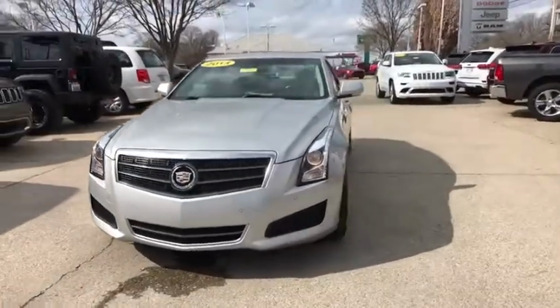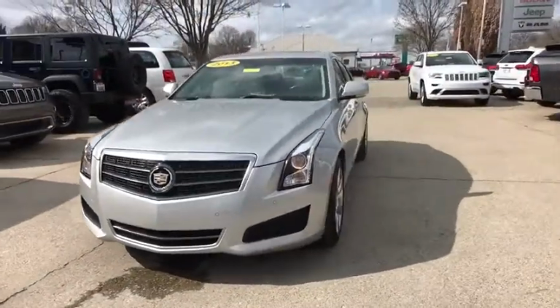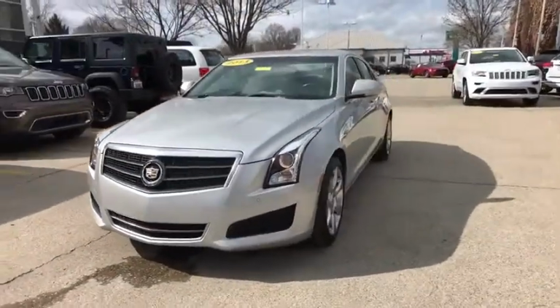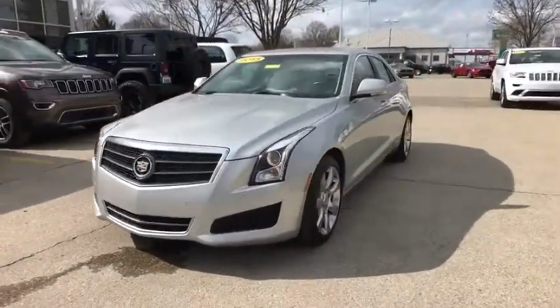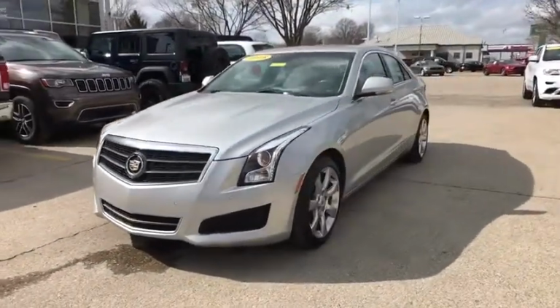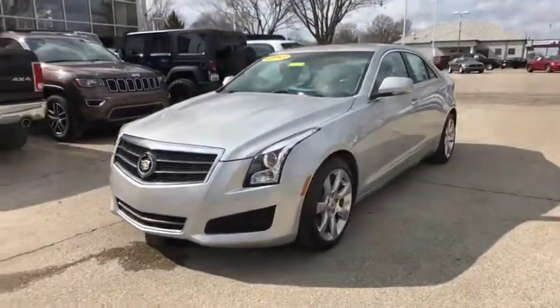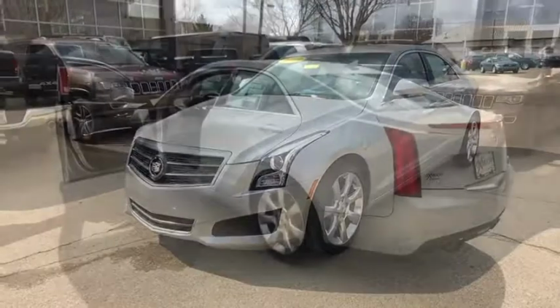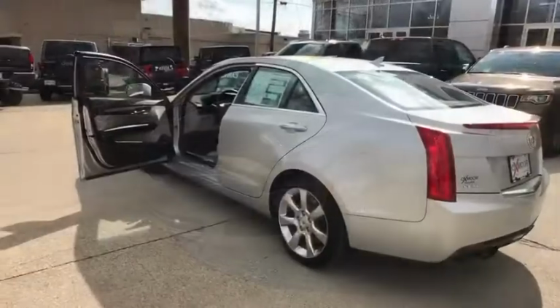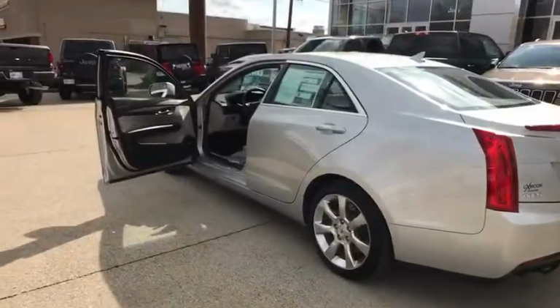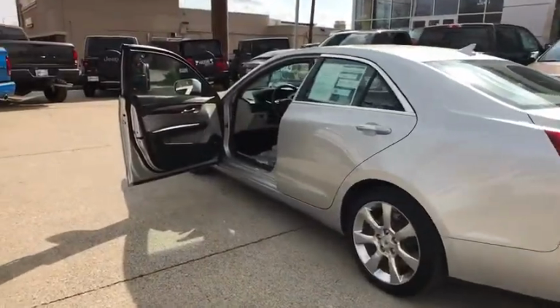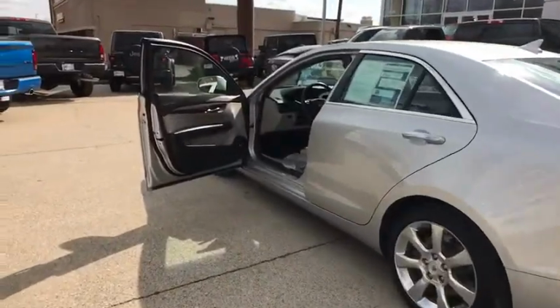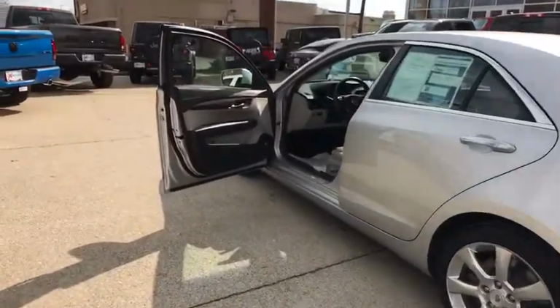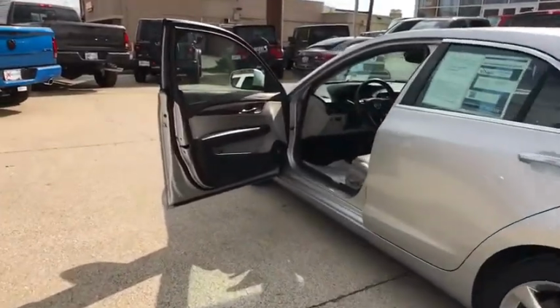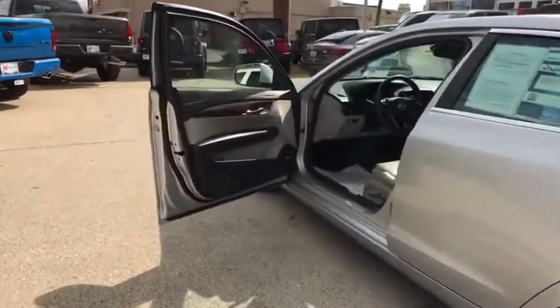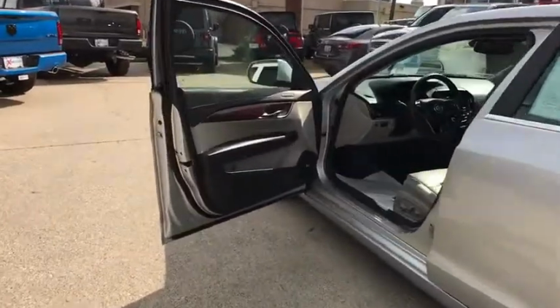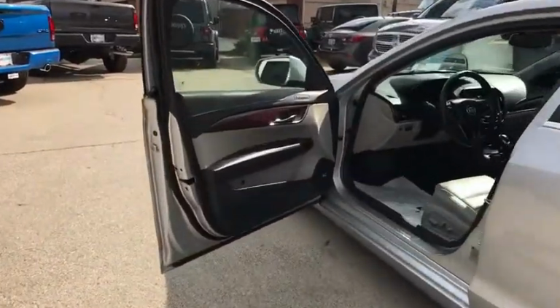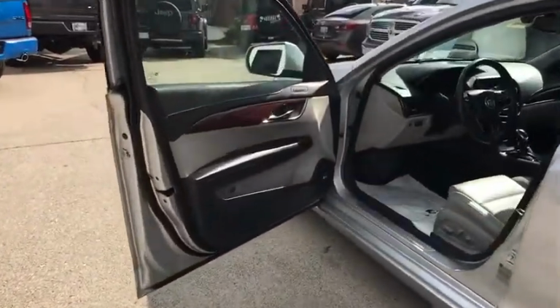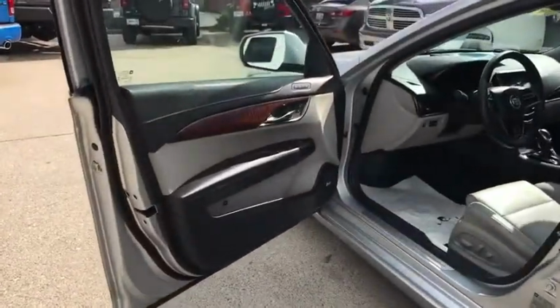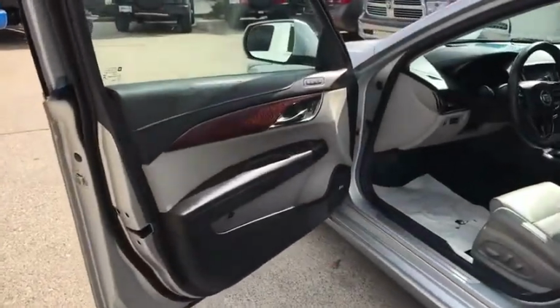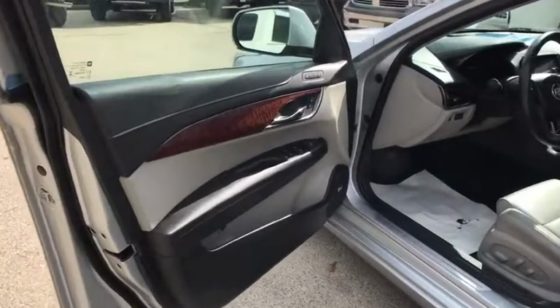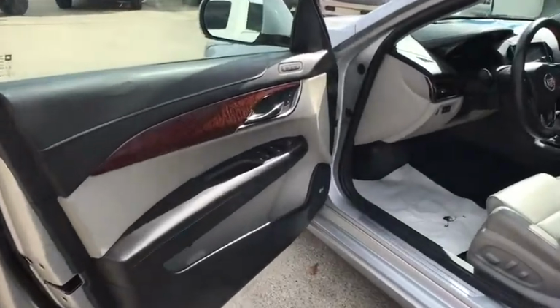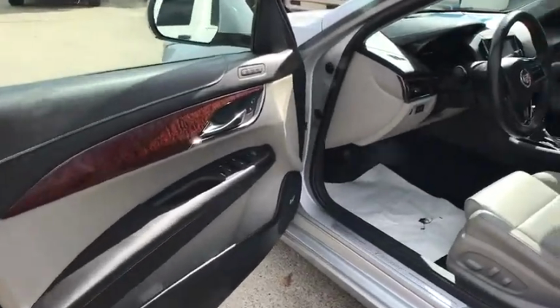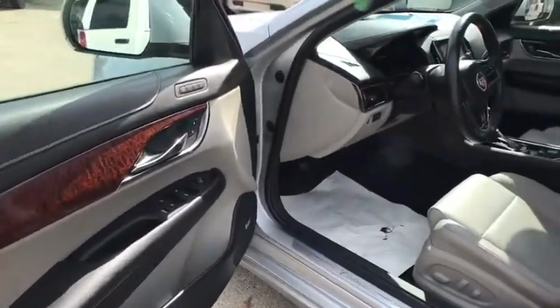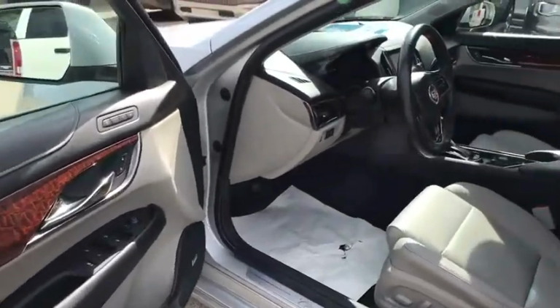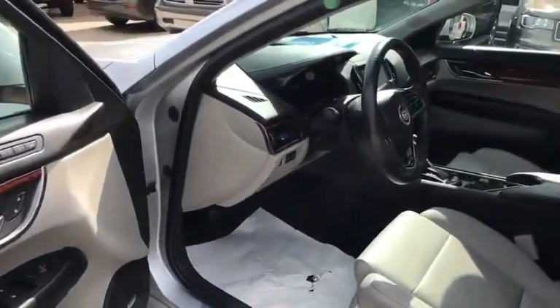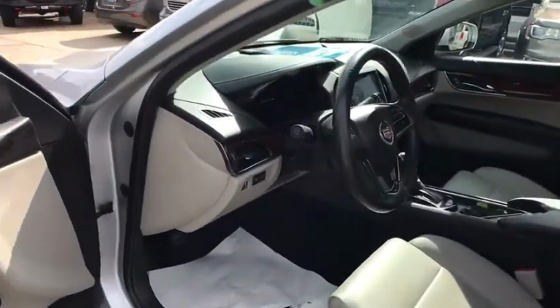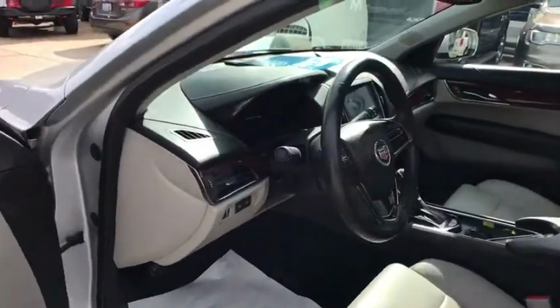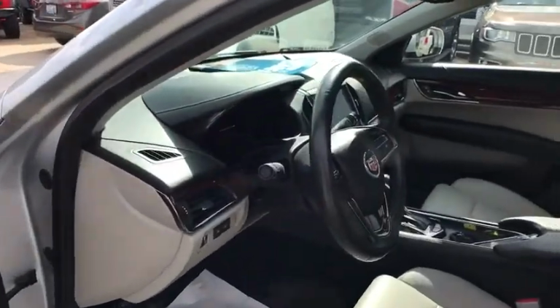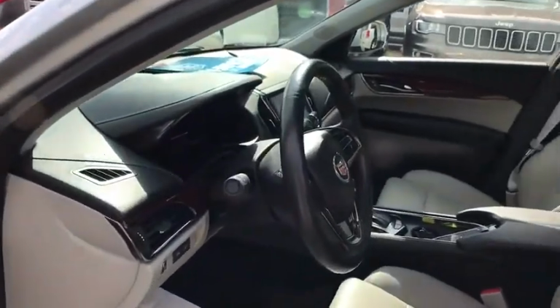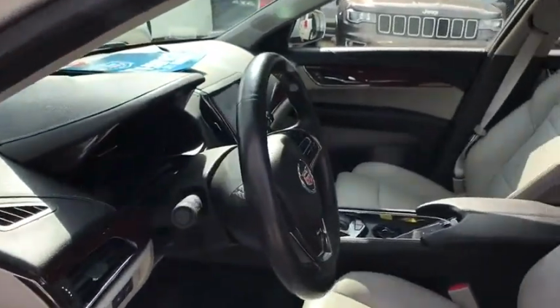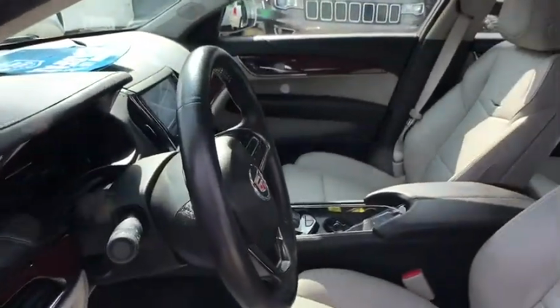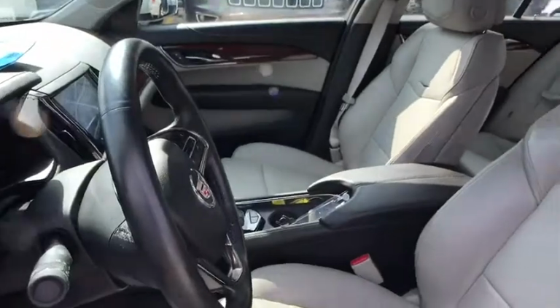This vehicle has less than 65,000 miles. Here are some of this vehicle's great options: power passenger seat, traction control, power sunroof, keyless entry, heated seats, backup camera, navigation system.